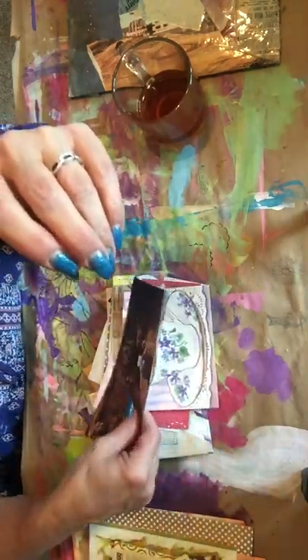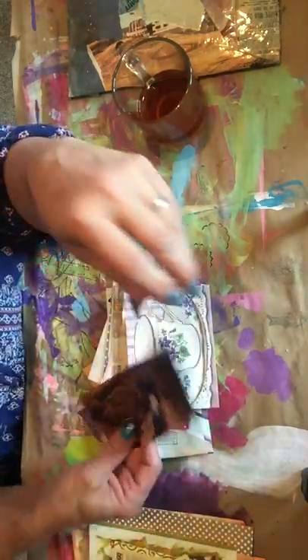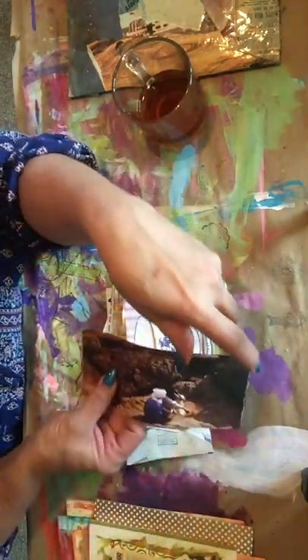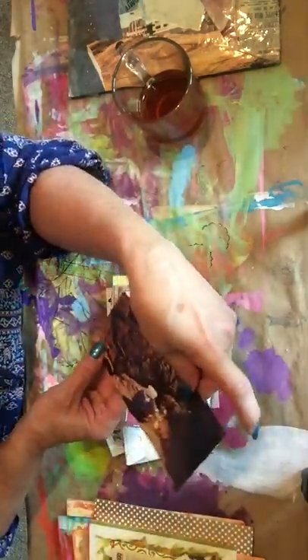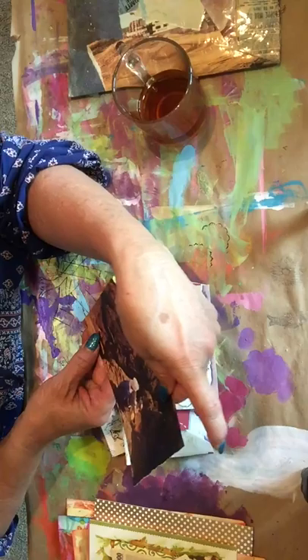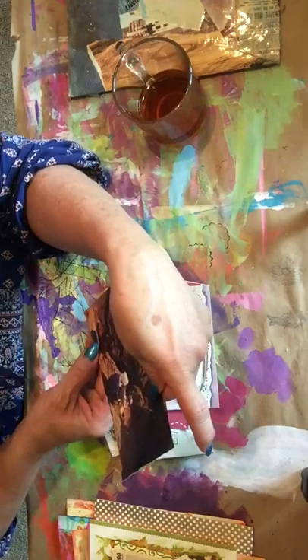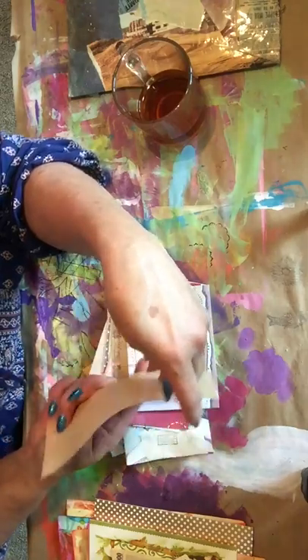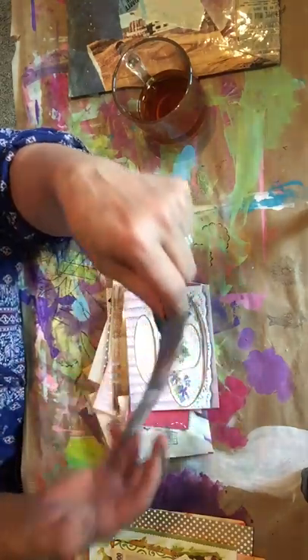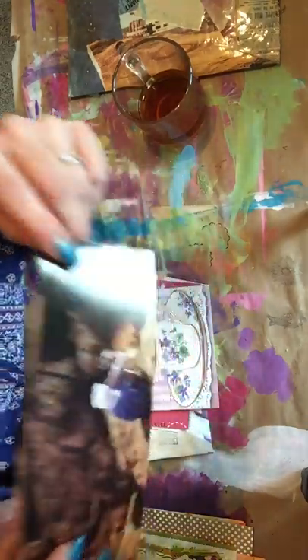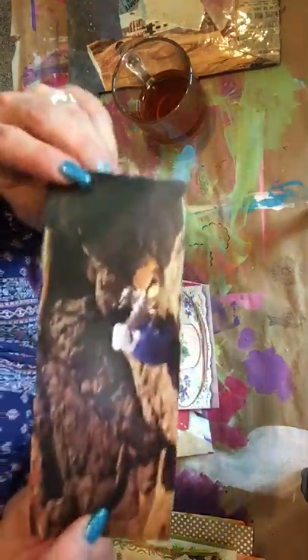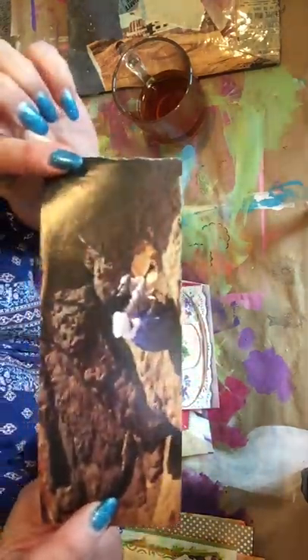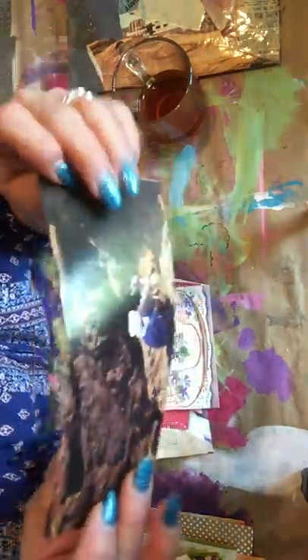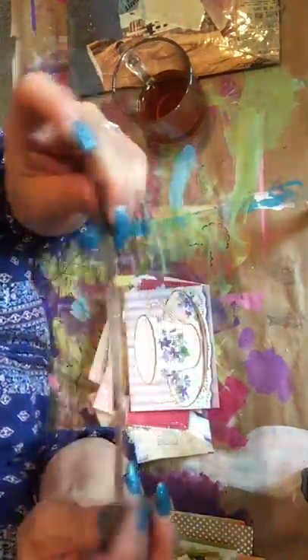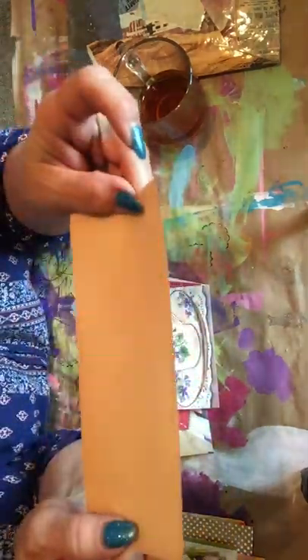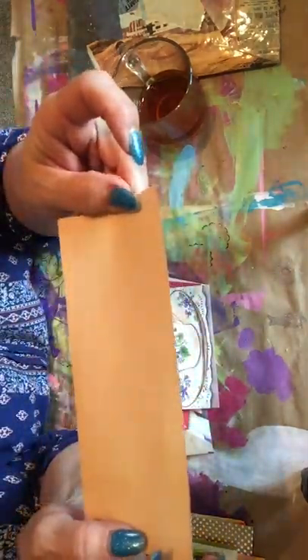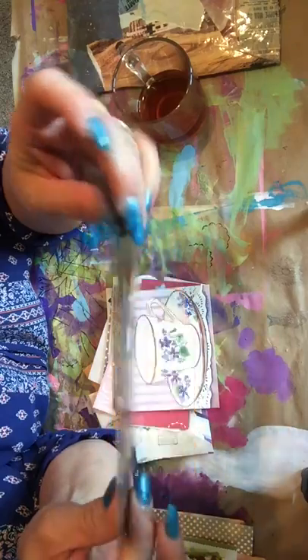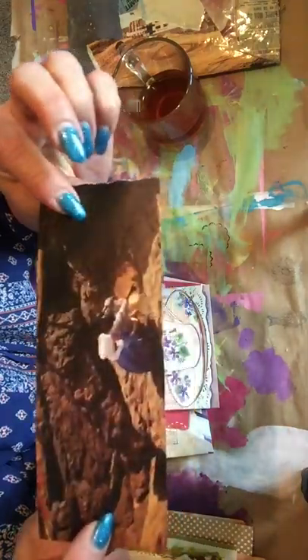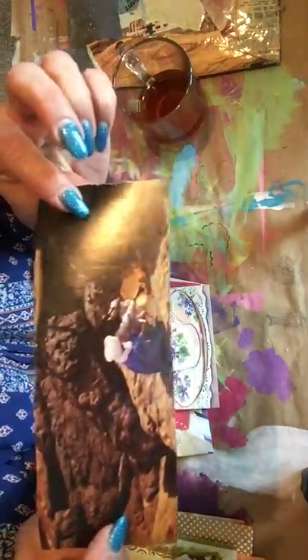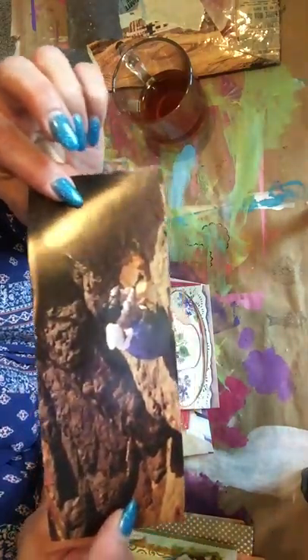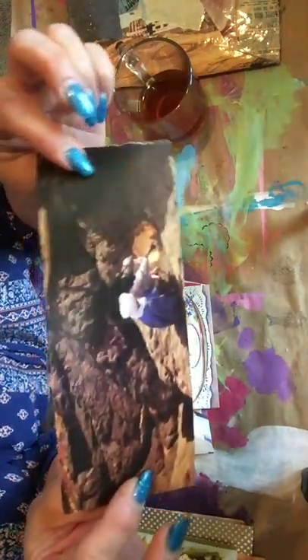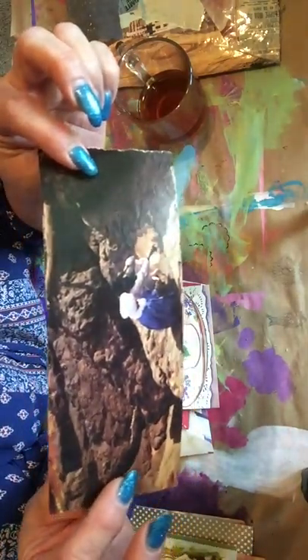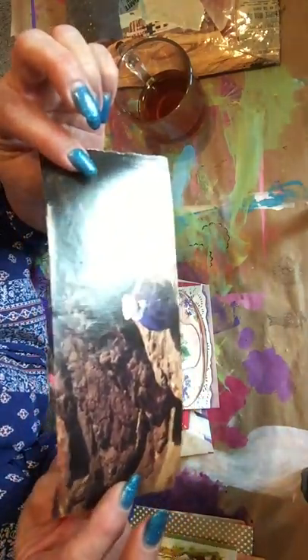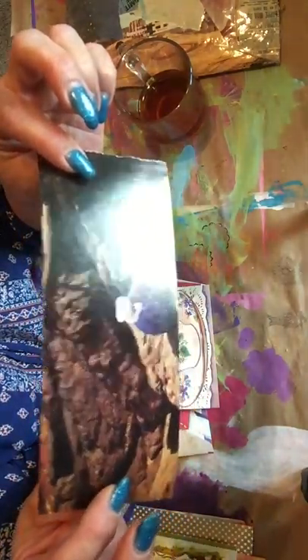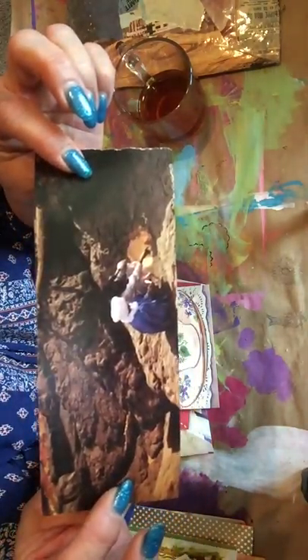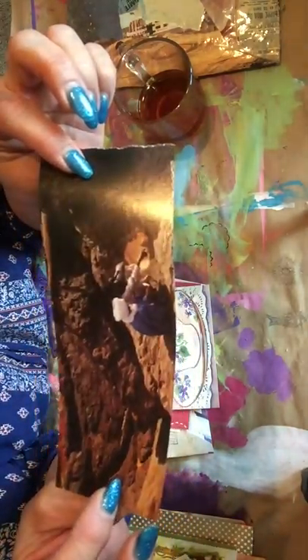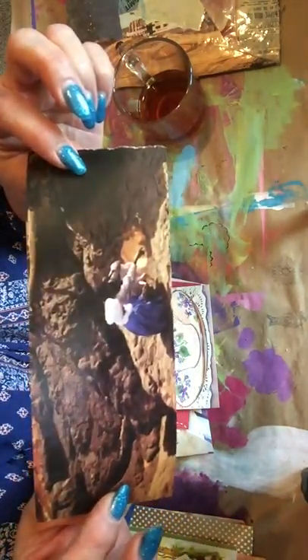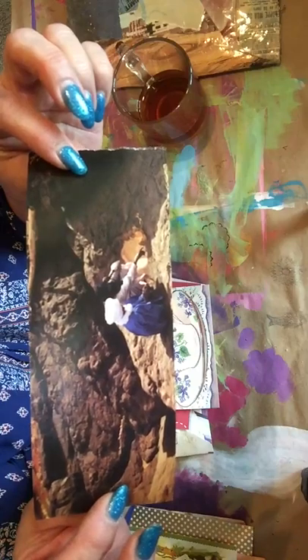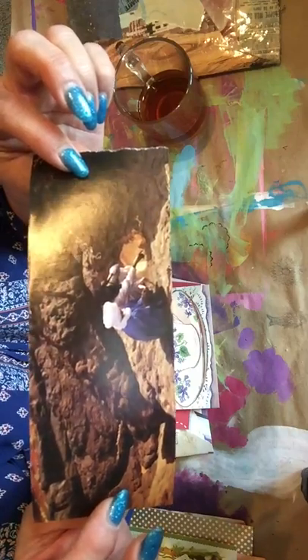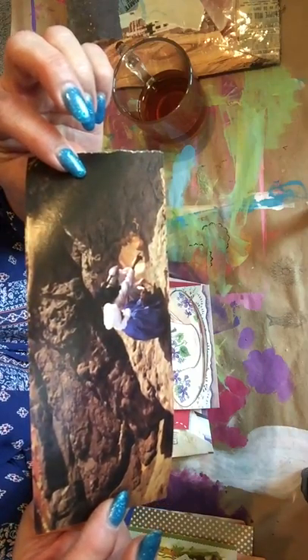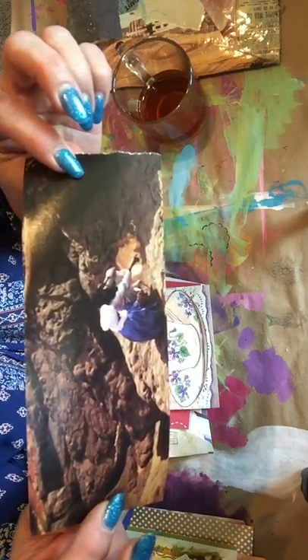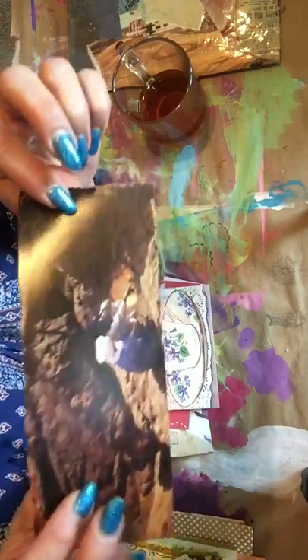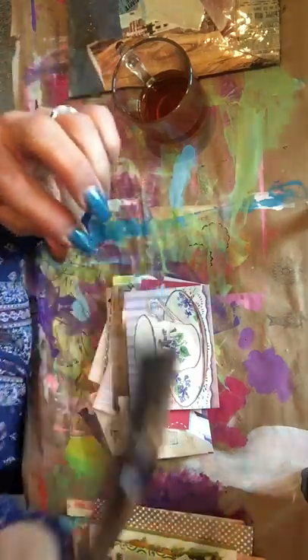And some magazine images. I like that - that's old paper, you can tell. Maybe from a Life magazine or something like that. That's pretty neat, love that.